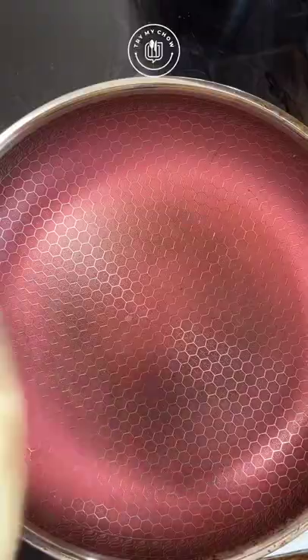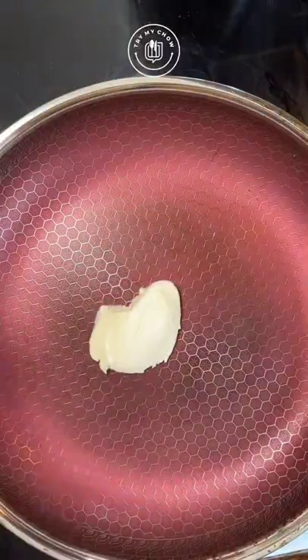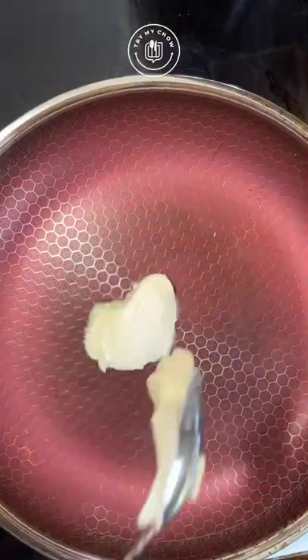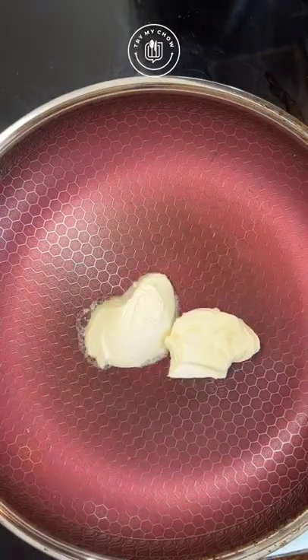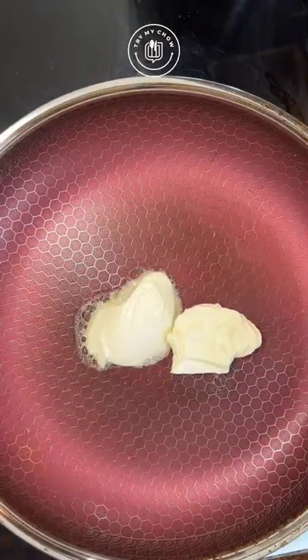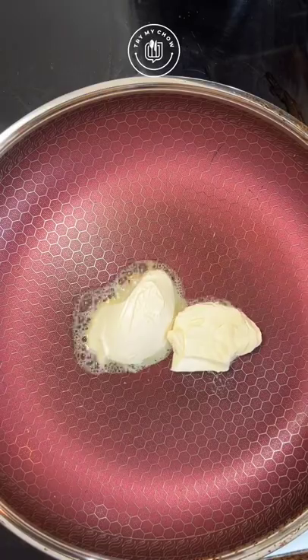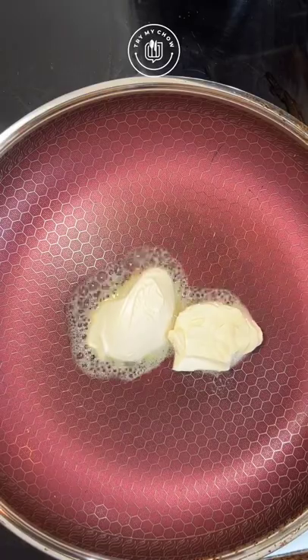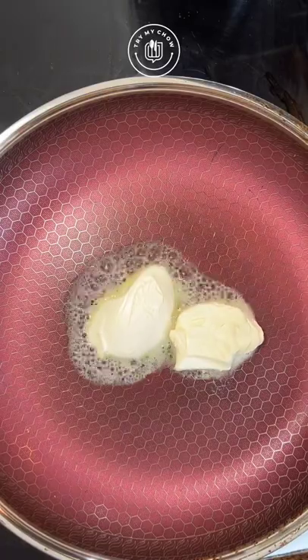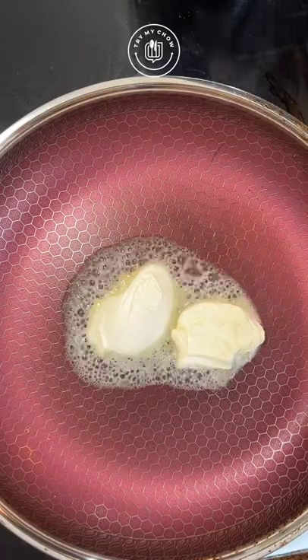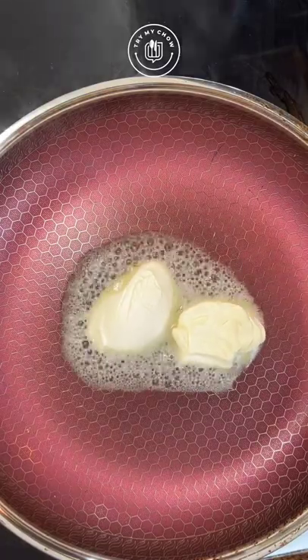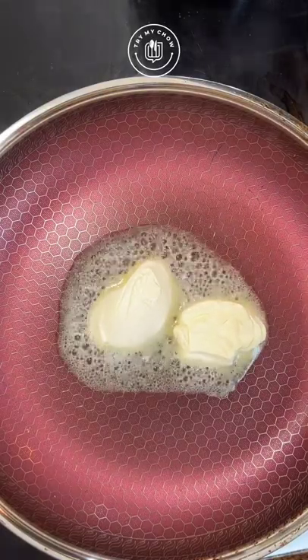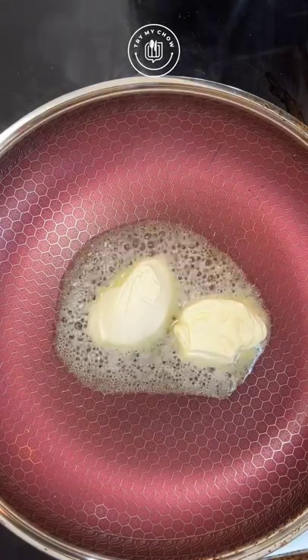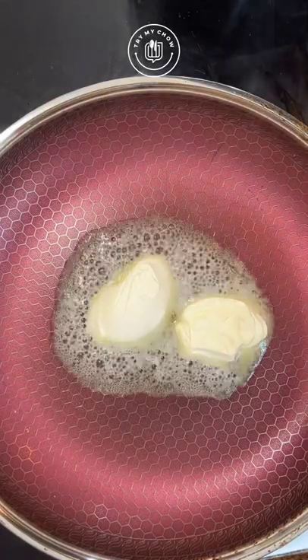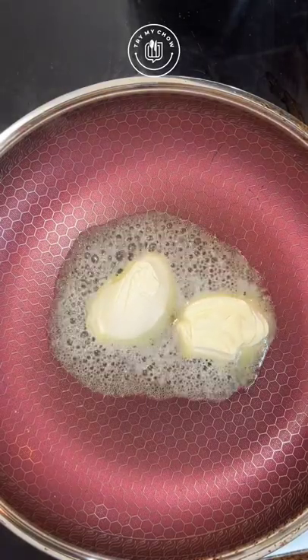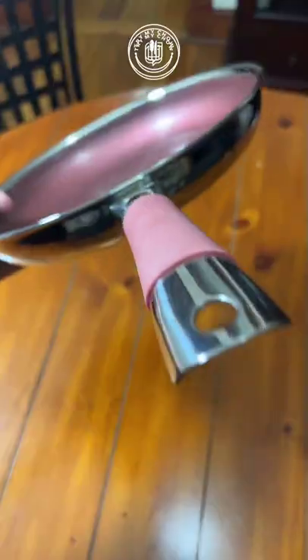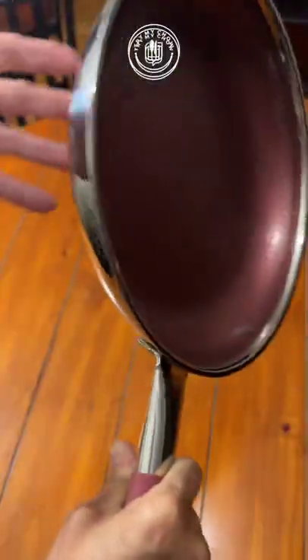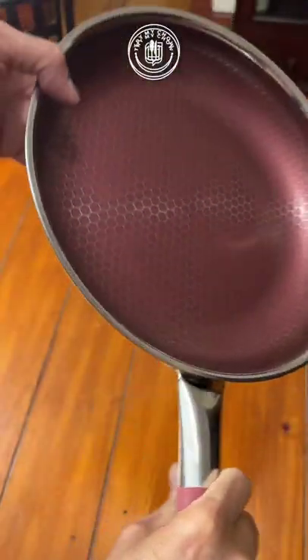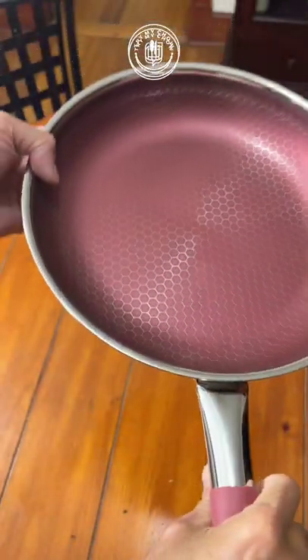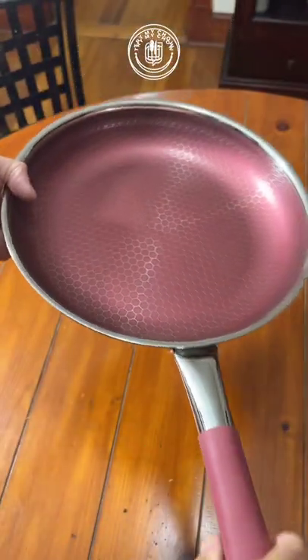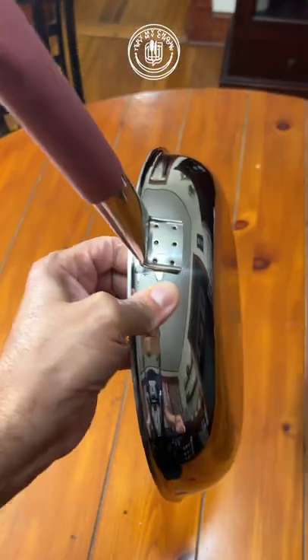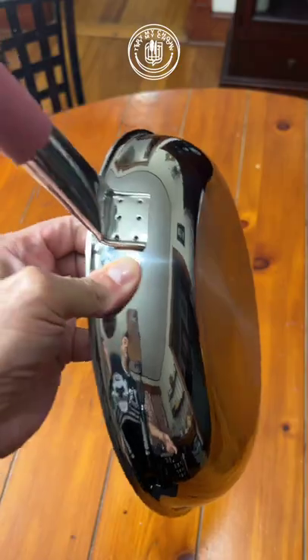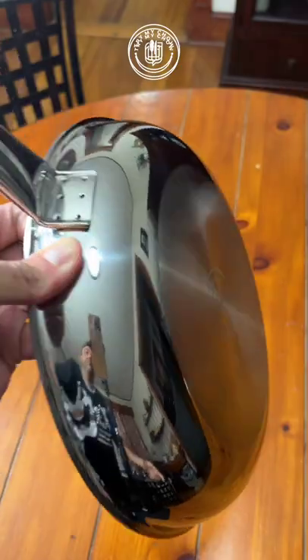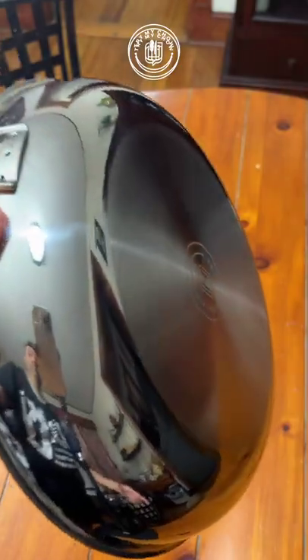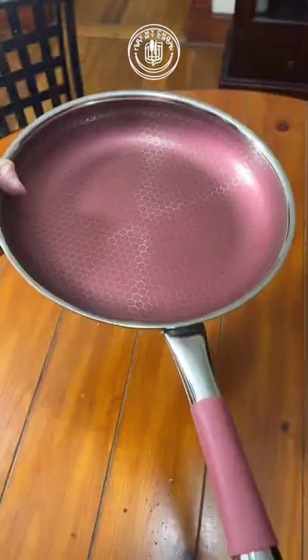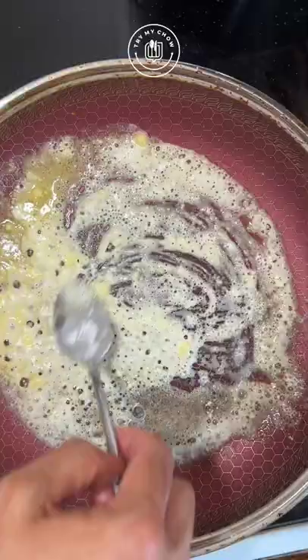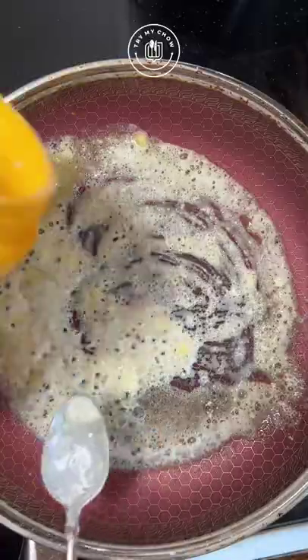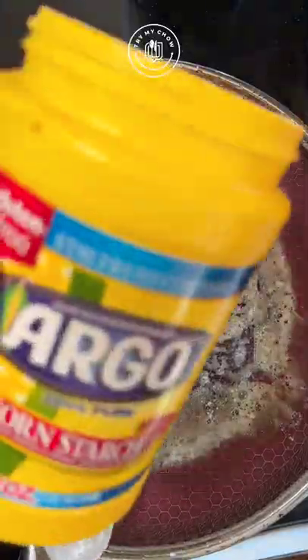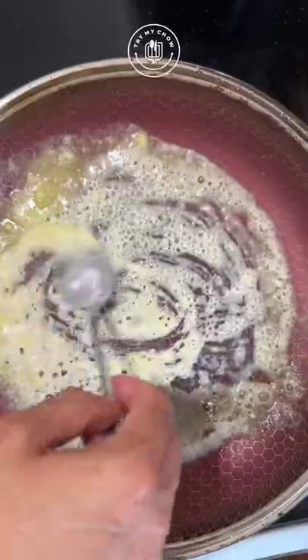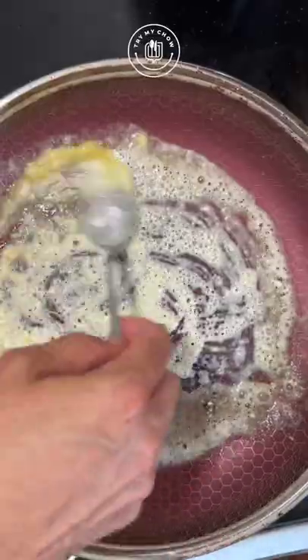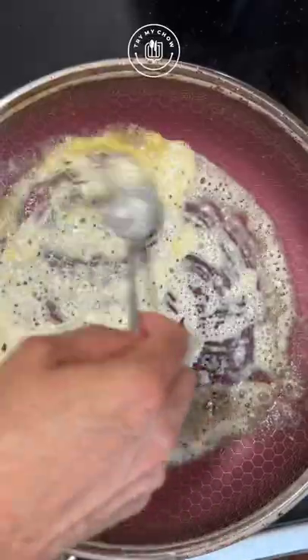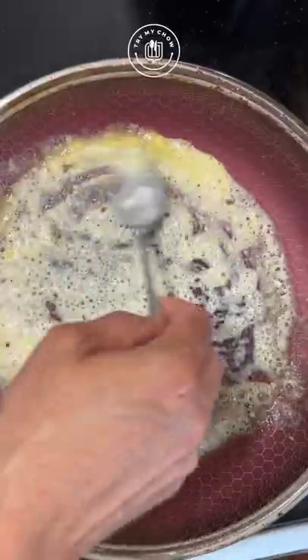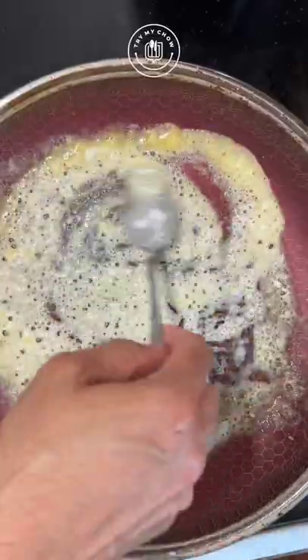To make the gravy, I add two tablespoons of butter to my Try My Chow's Lady in Red fry pan. Add one tablespoon of cornstarch to the pan and mix it.